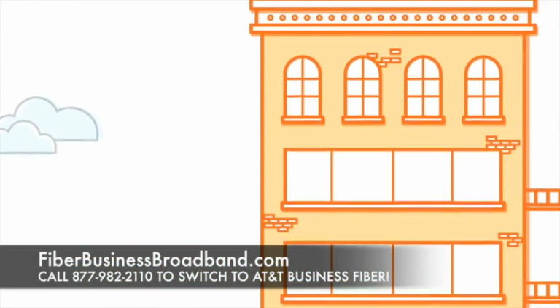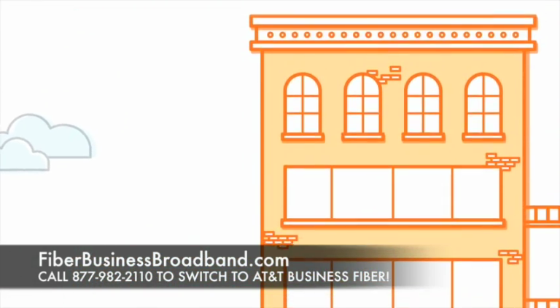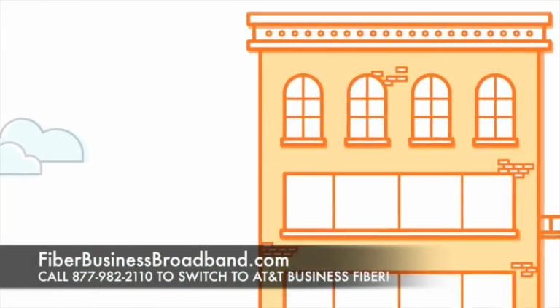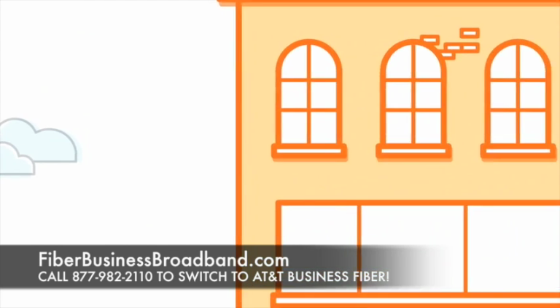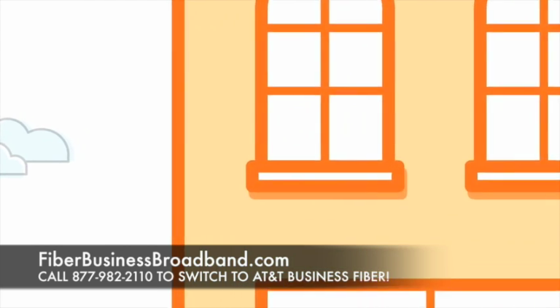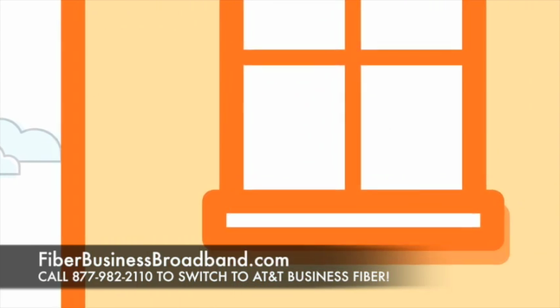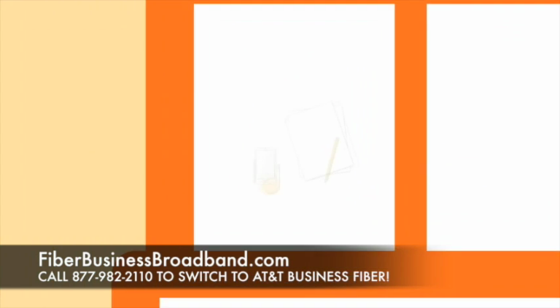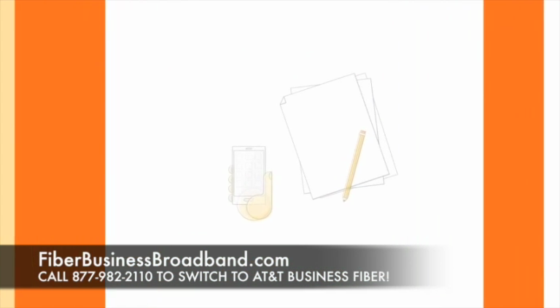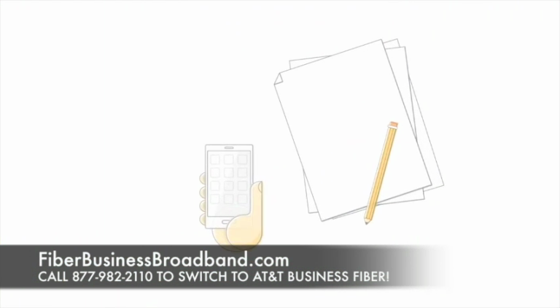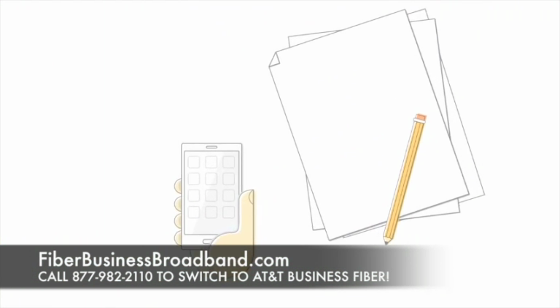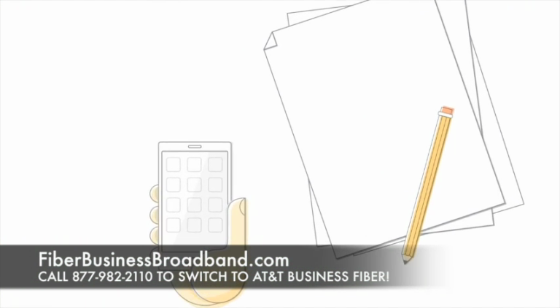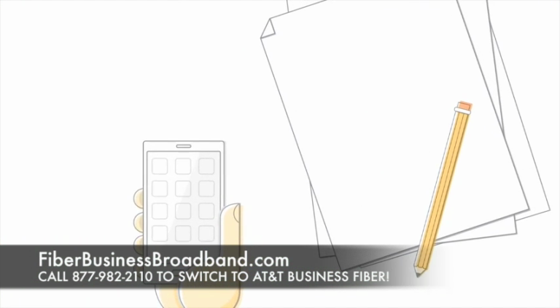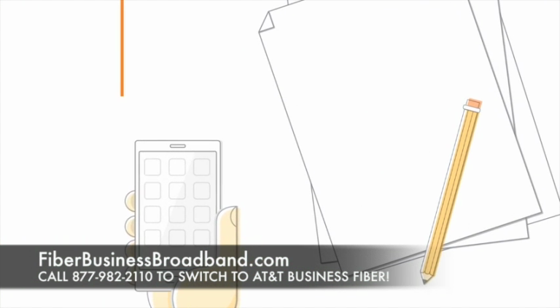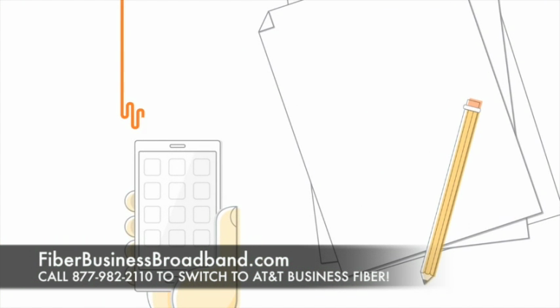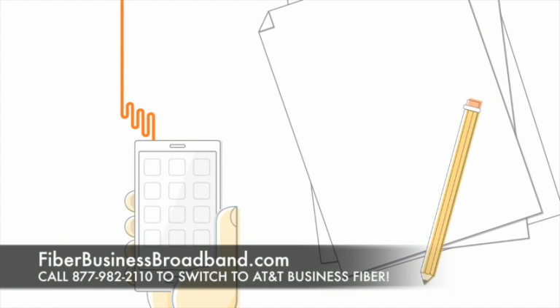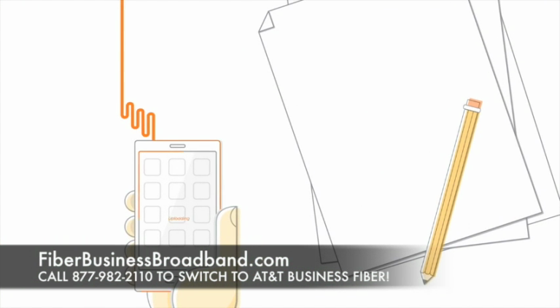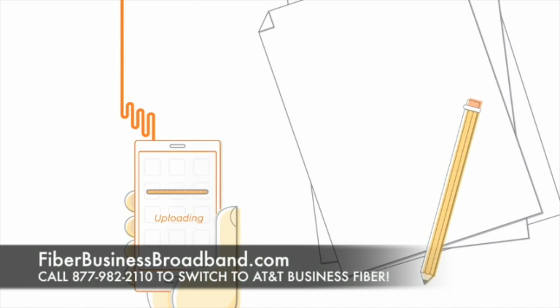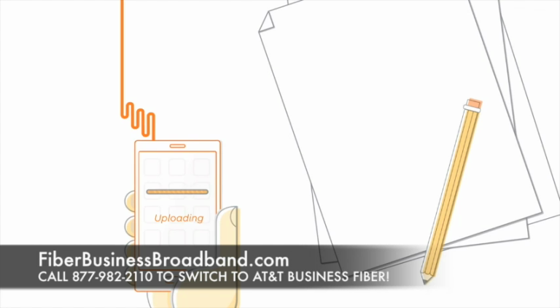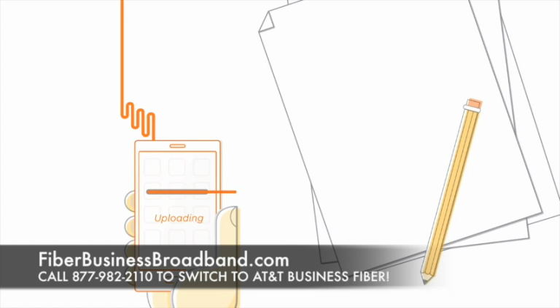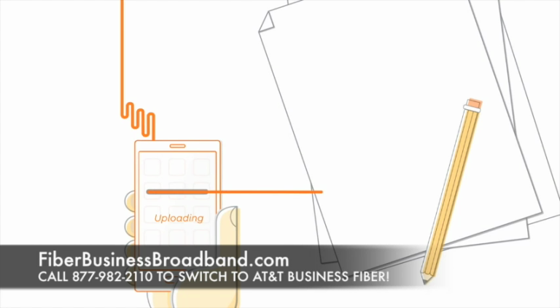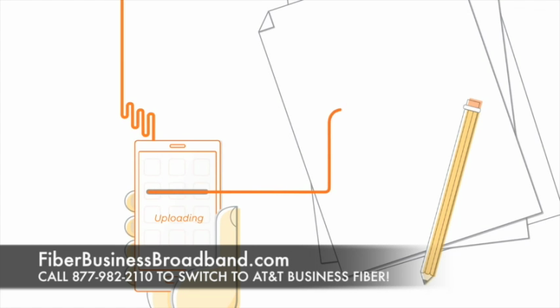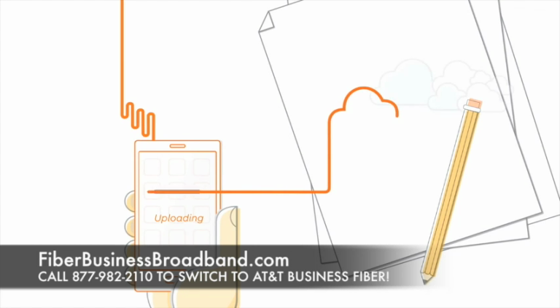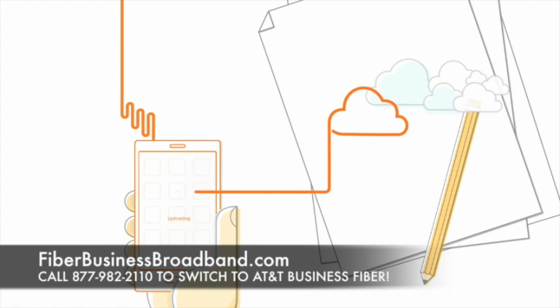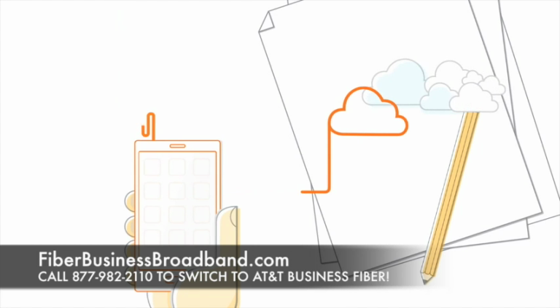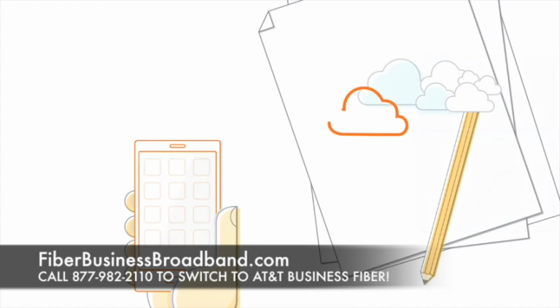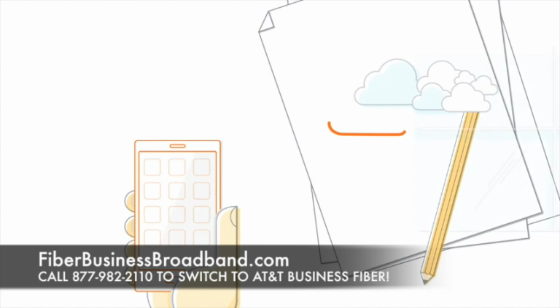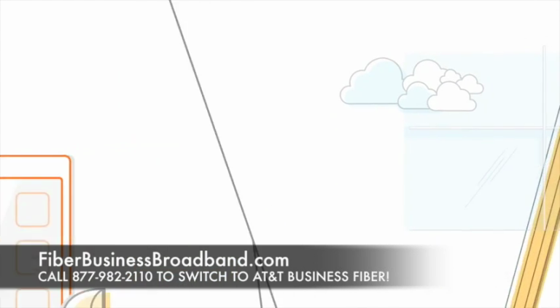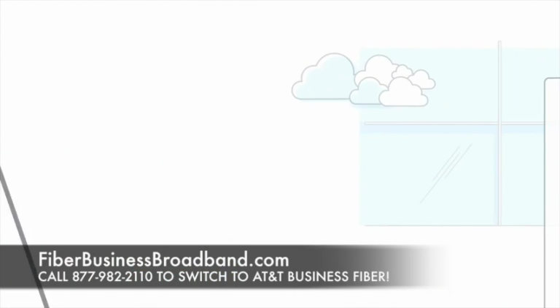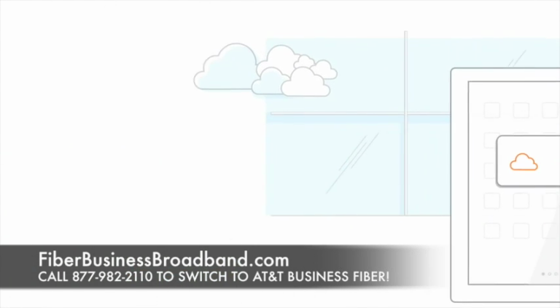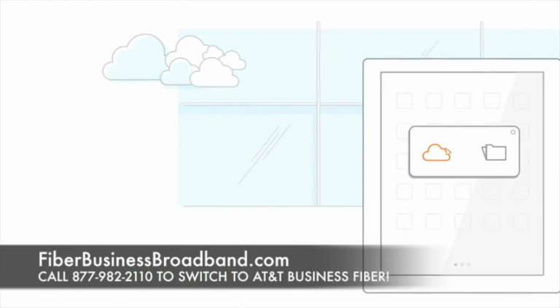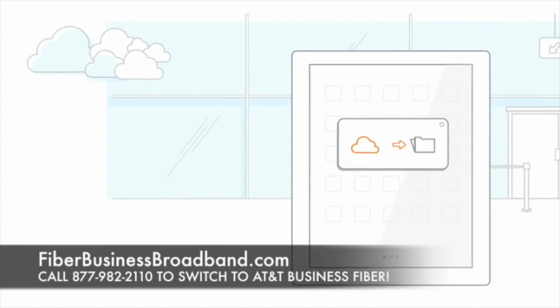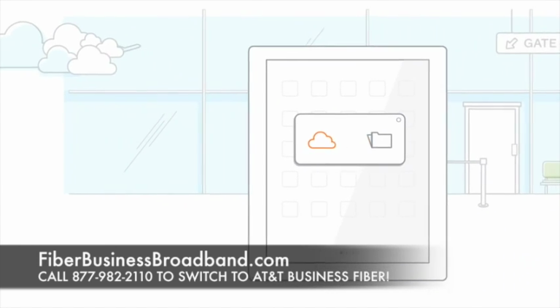Fiber-based broadband speeds in AT&T fiber-ready buildings are up to 100 times faster than traditional copper-based broadband speeds. You'll be able to download and upload large data files and images at the same speeds.